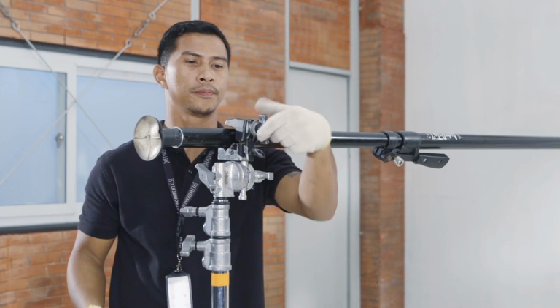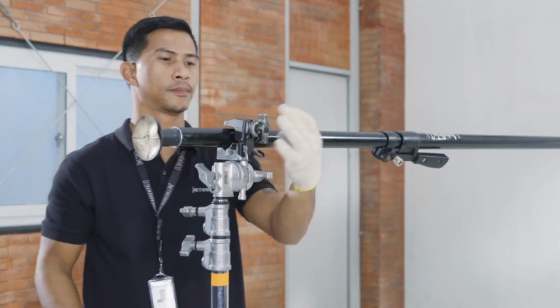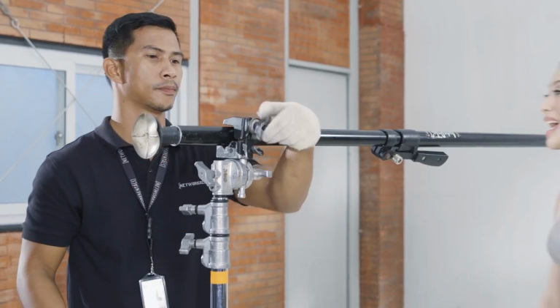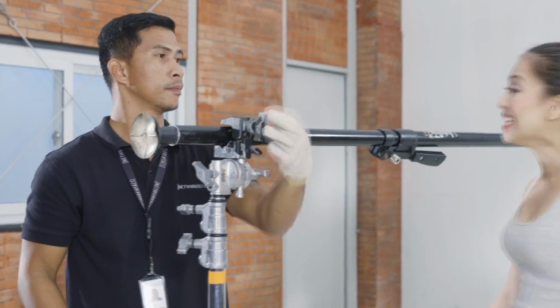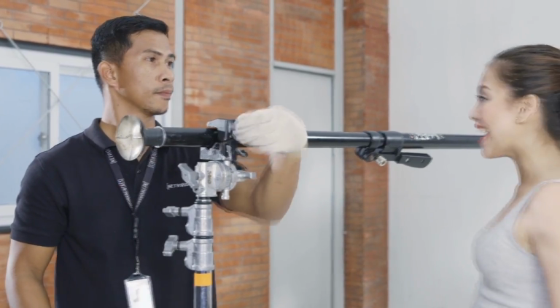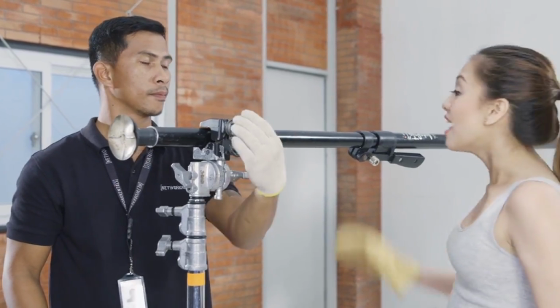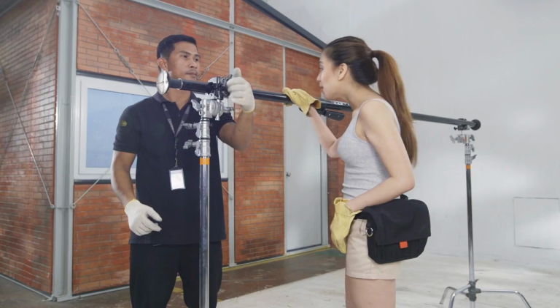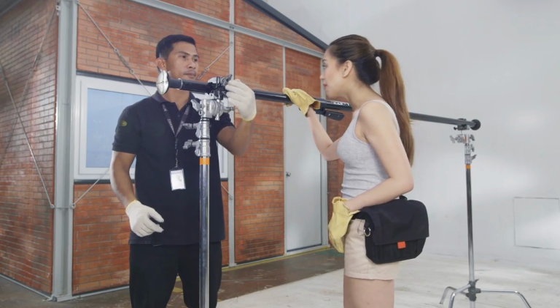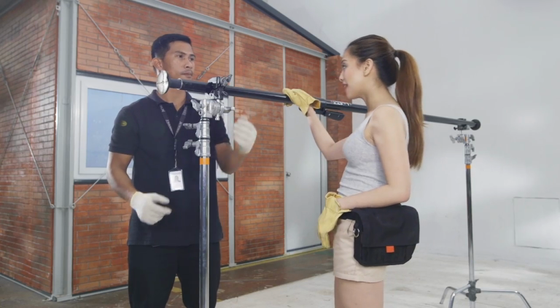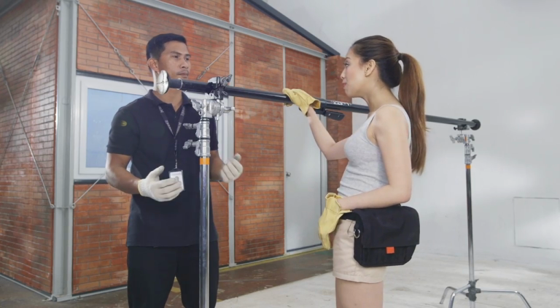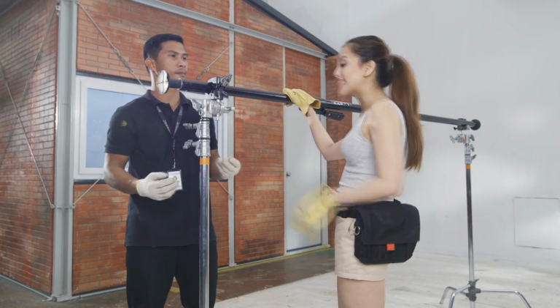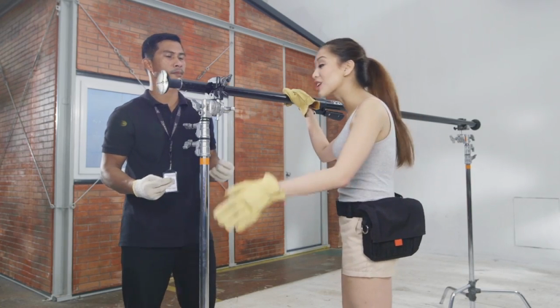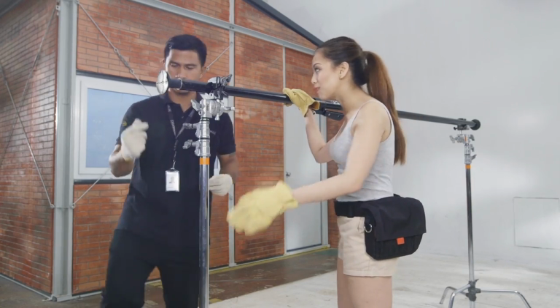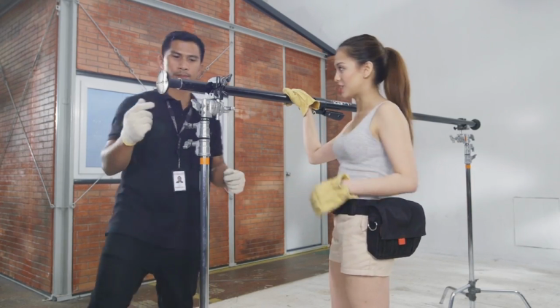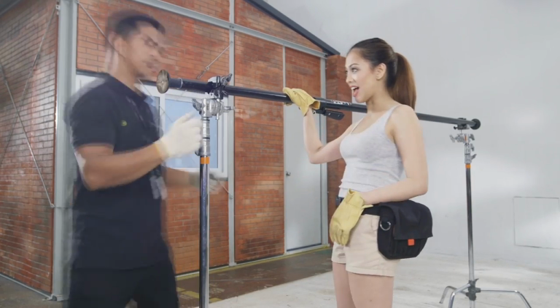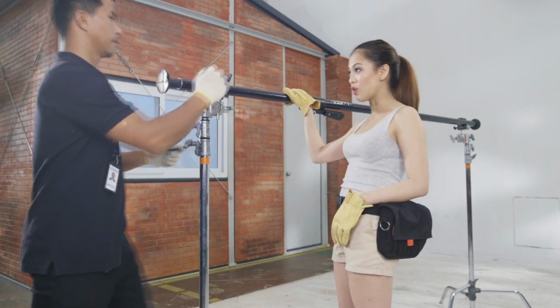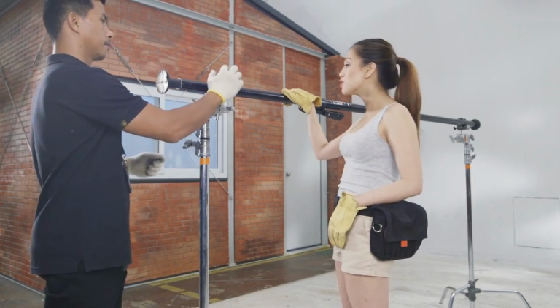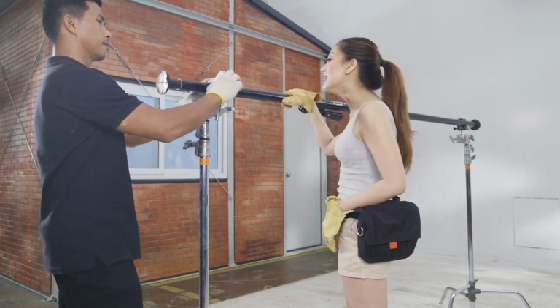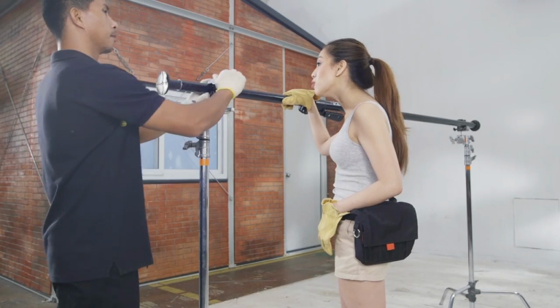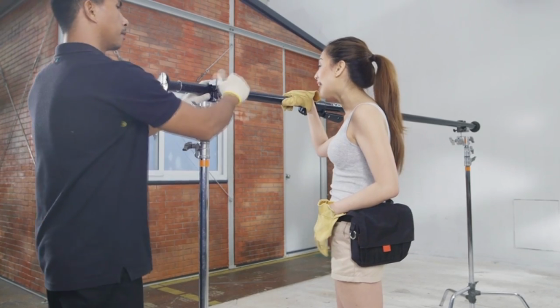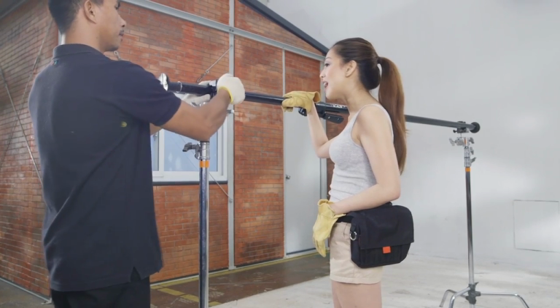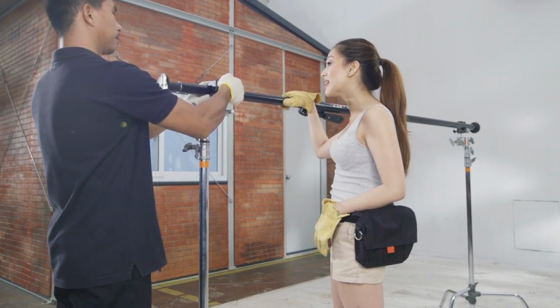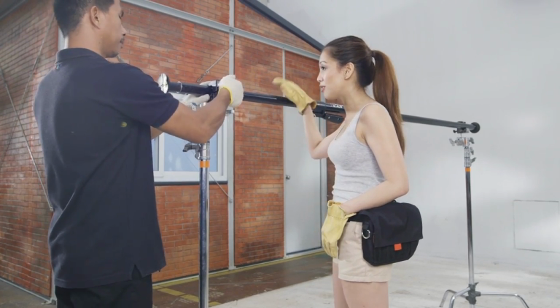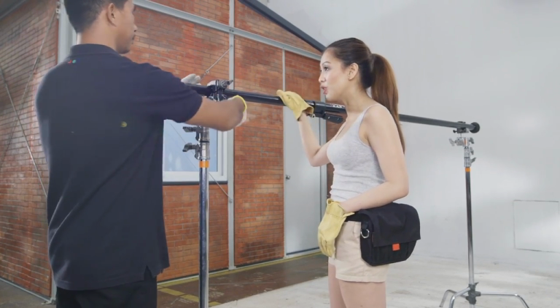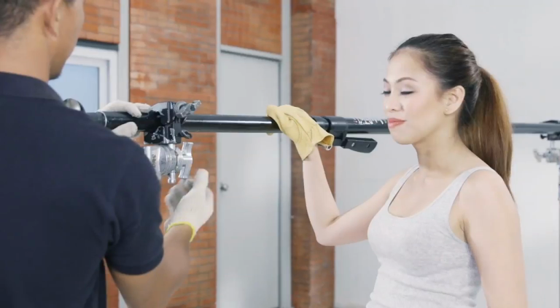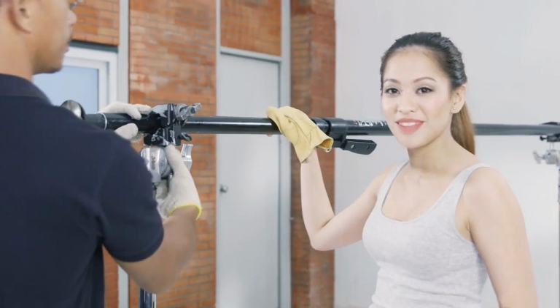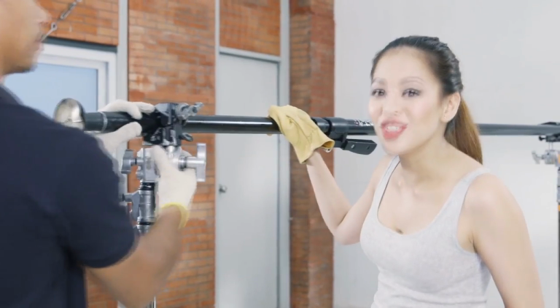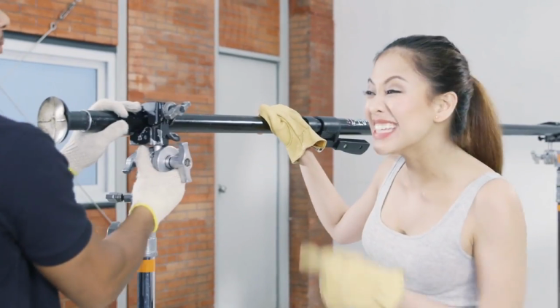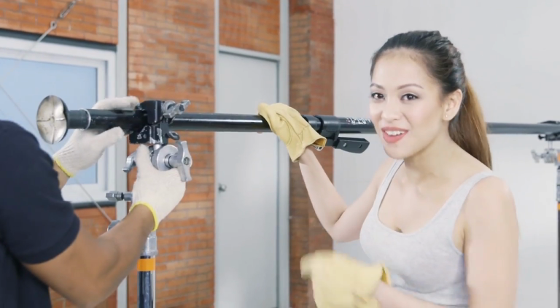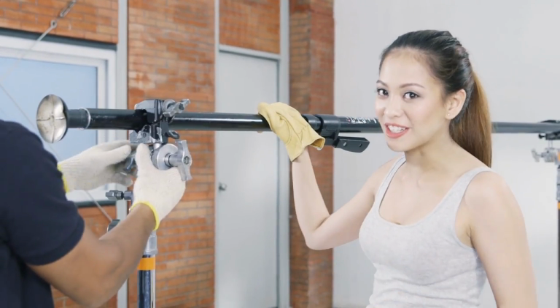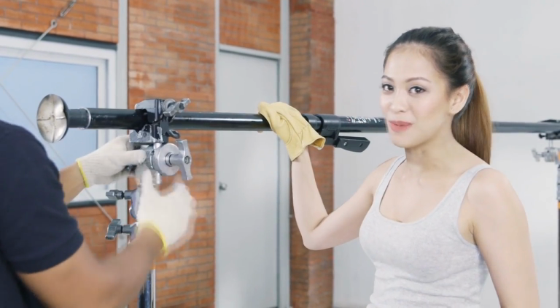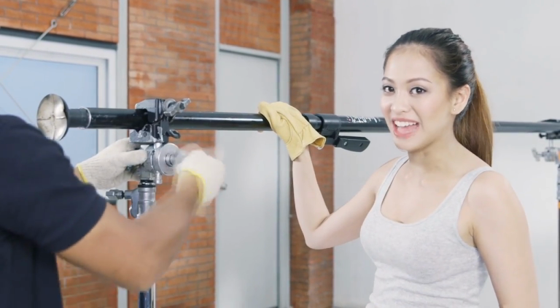Kuya, hindi ganyan. Dapat pag nagmamount tayo ng polecat, nasa right position tayo. So hindi nagmumove or gagalaw ang nakamount dito. Yan ang tamang pag-read ng polecat.